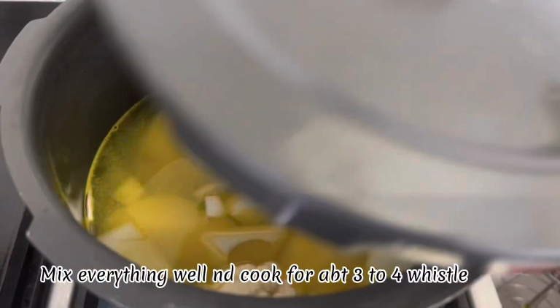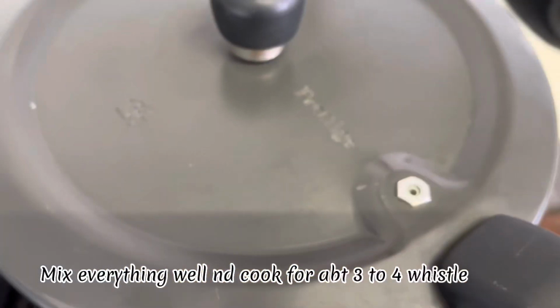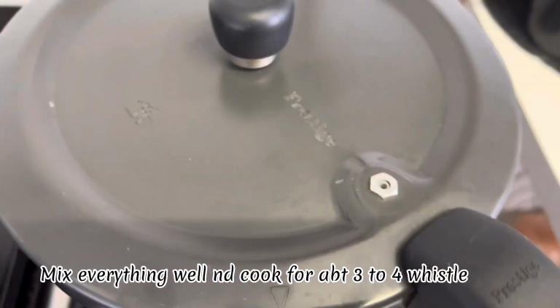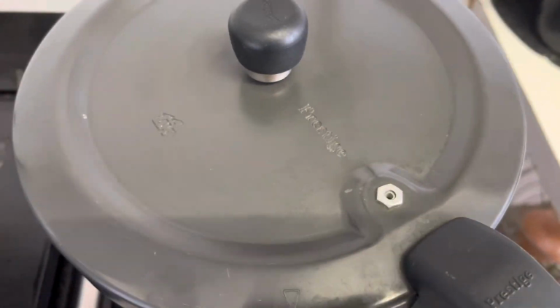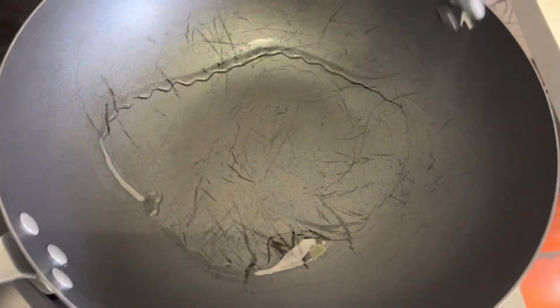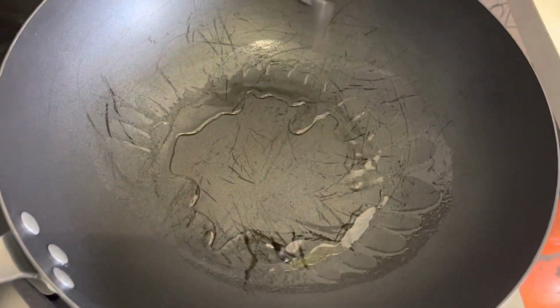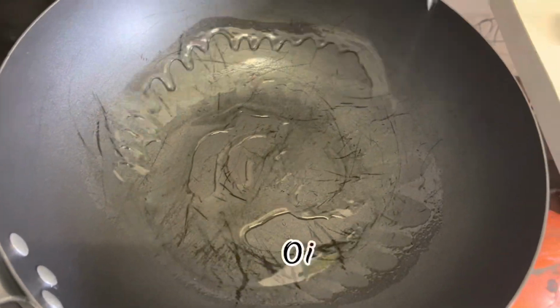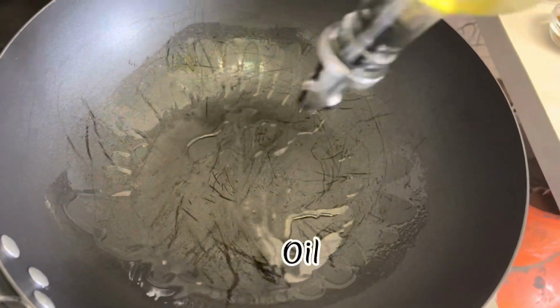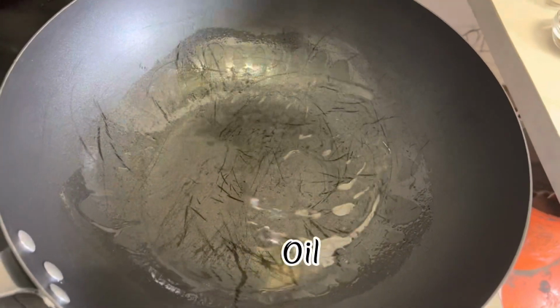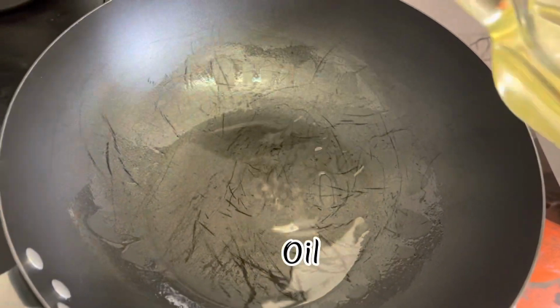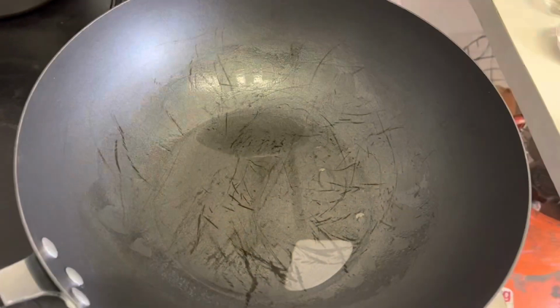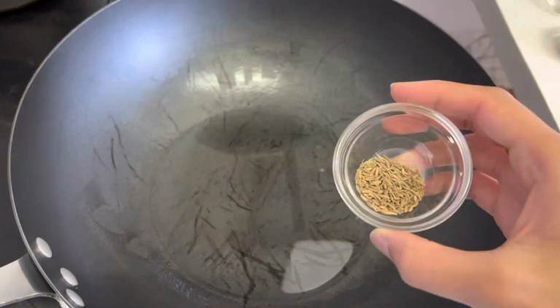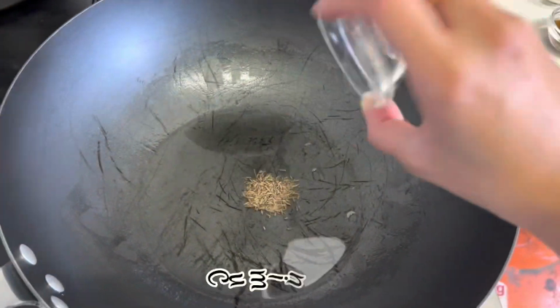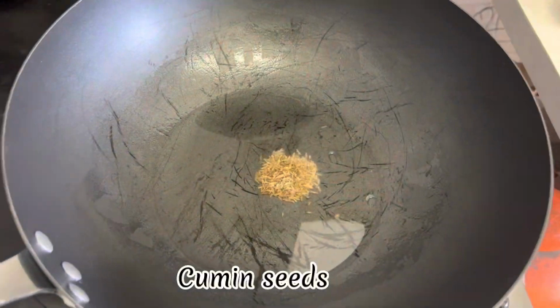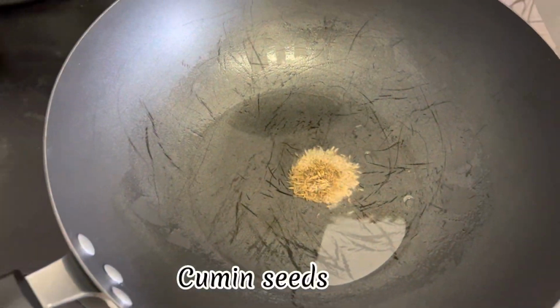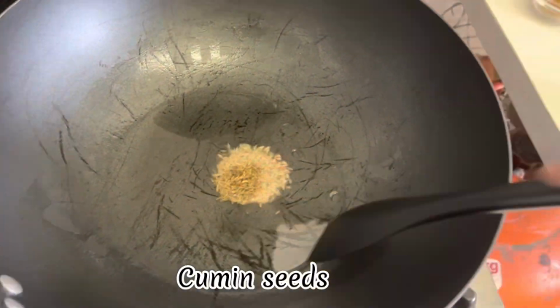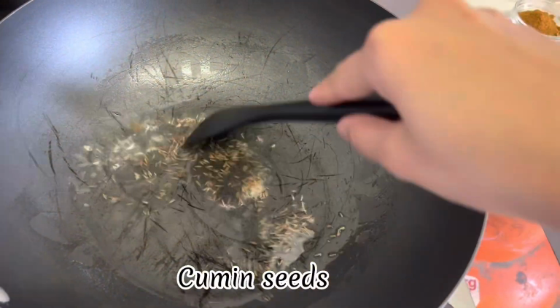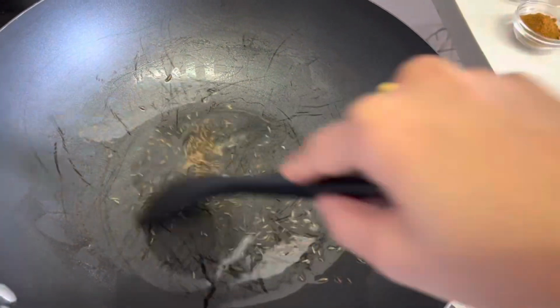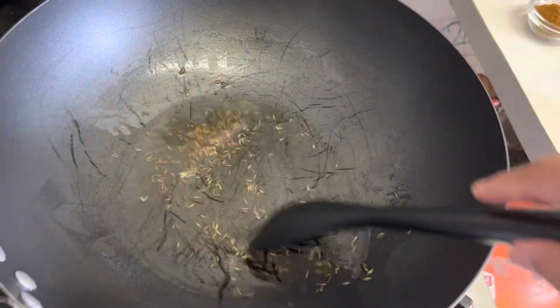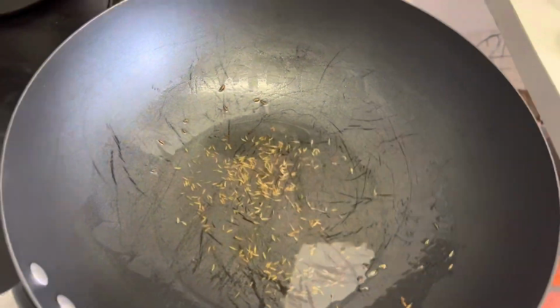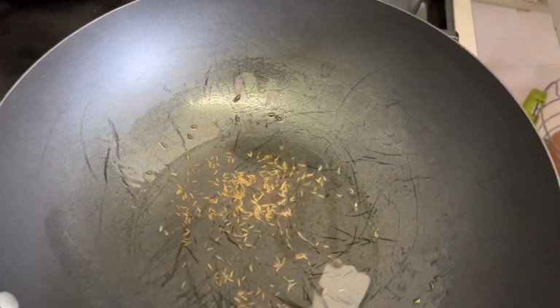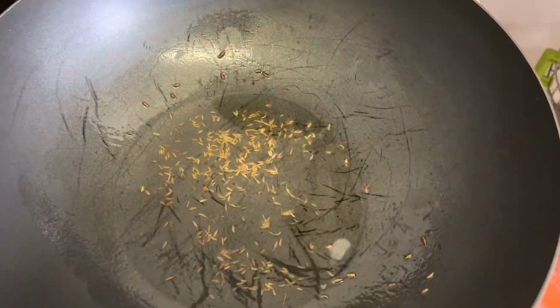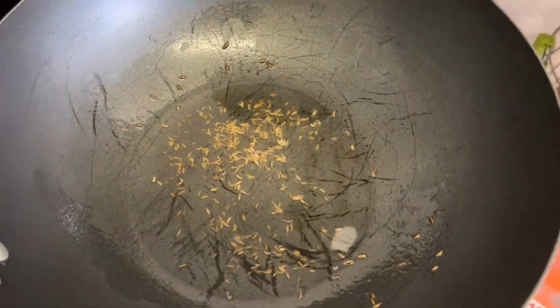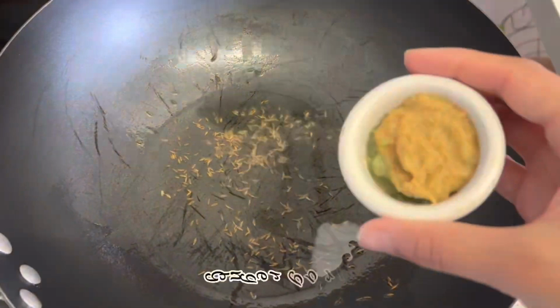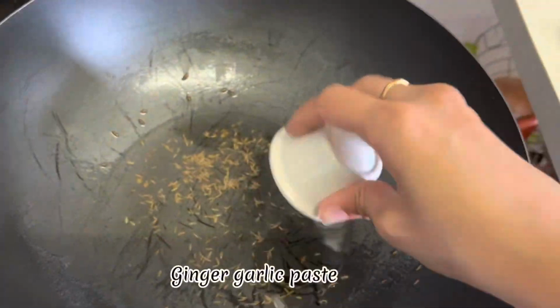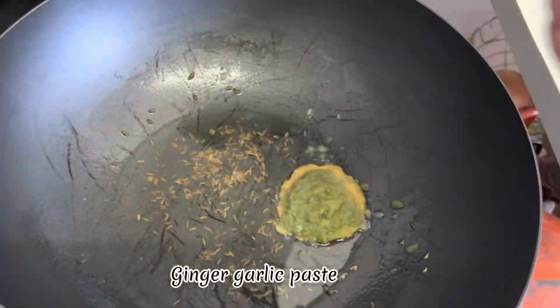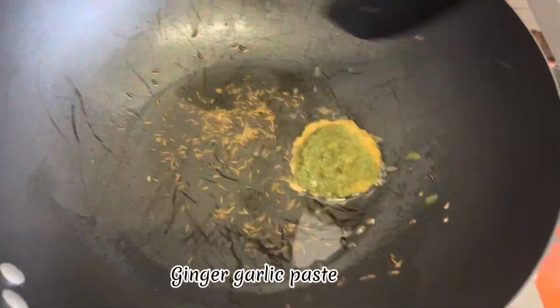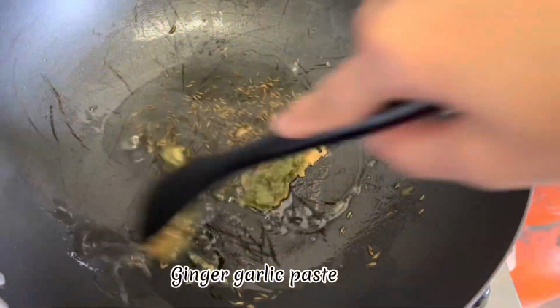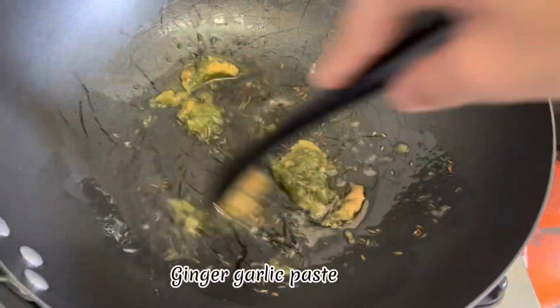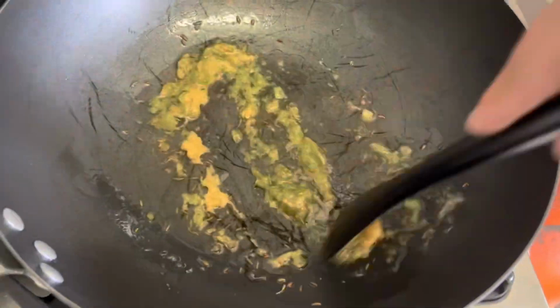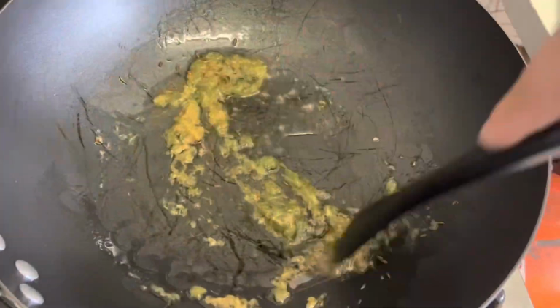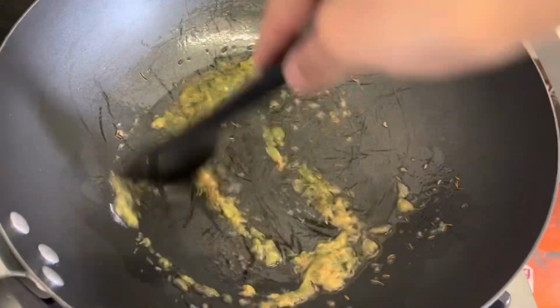While our vegetables are getting cooked, let's prepare our masala. In a separate pot, add oil and cumin seeds, then ginger-garlic paste and red chilli powder.